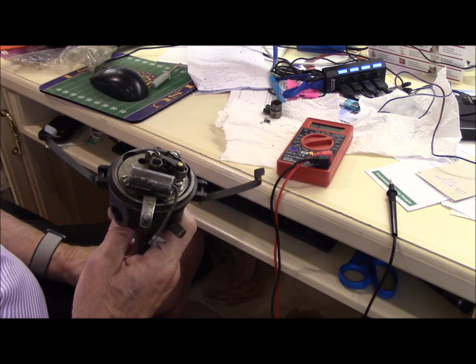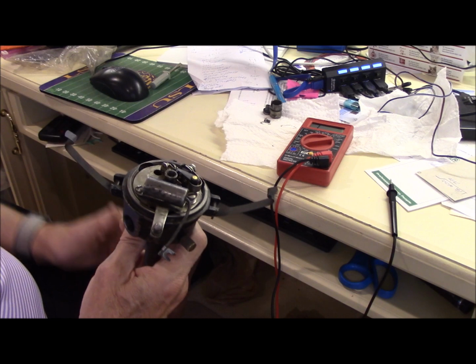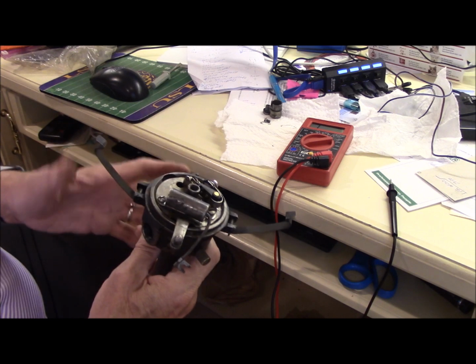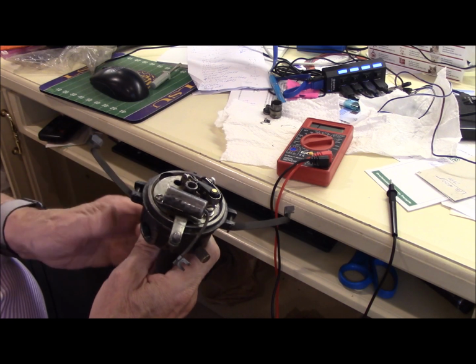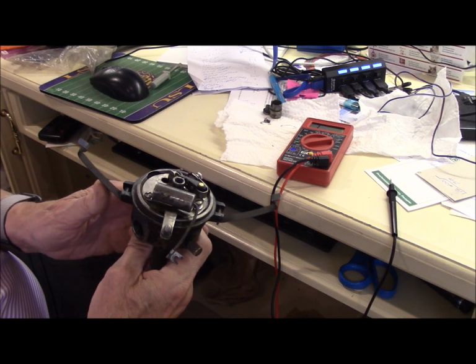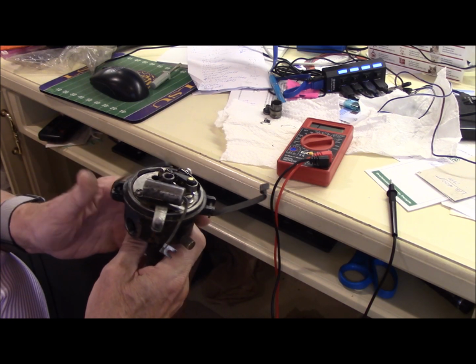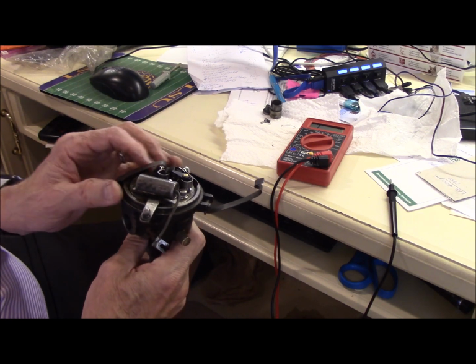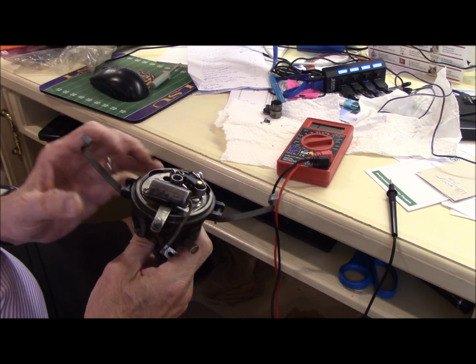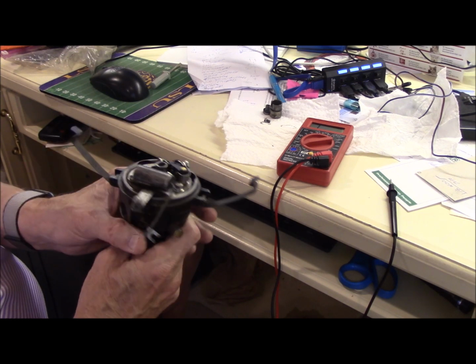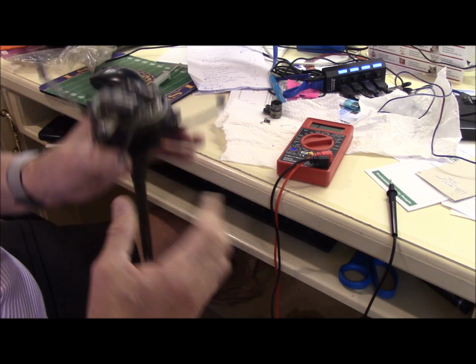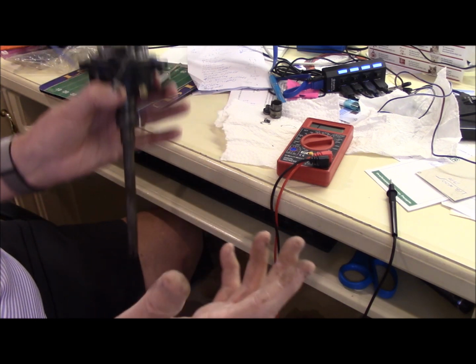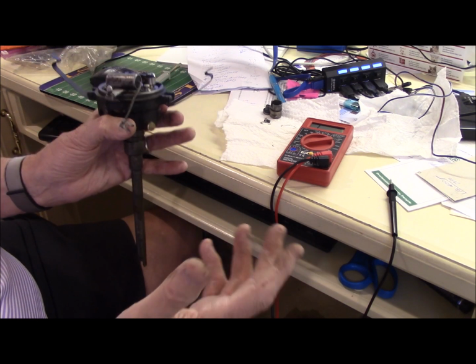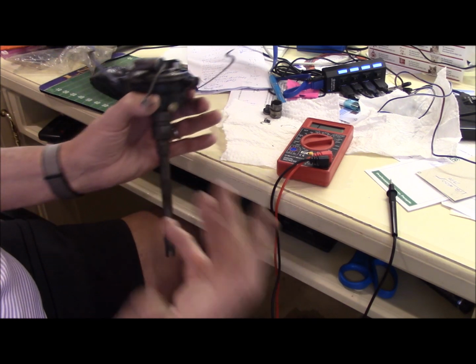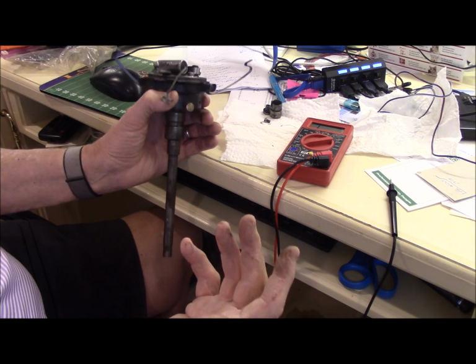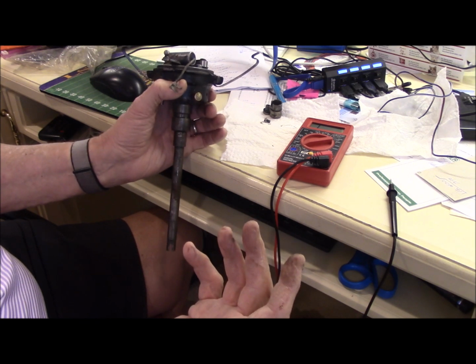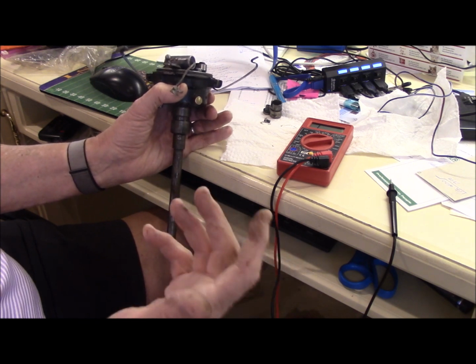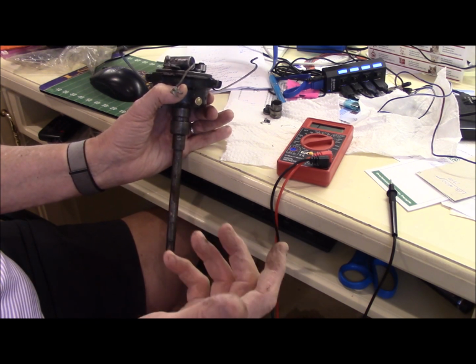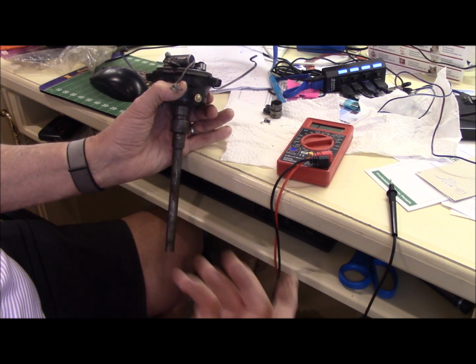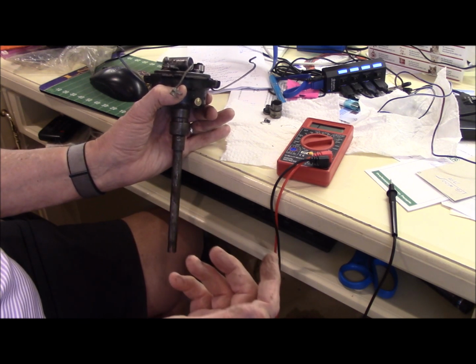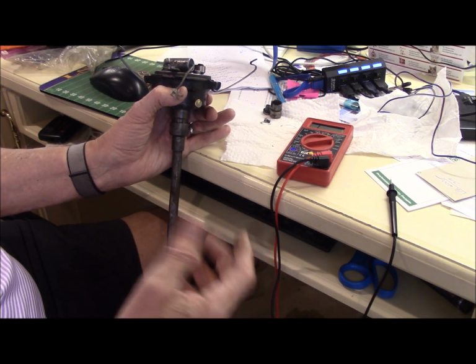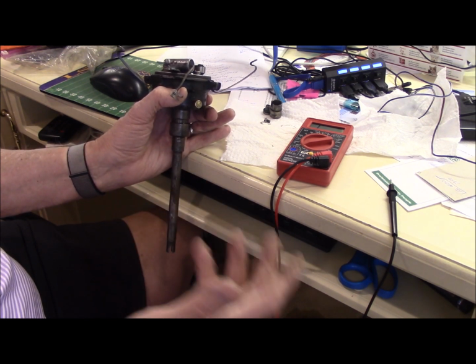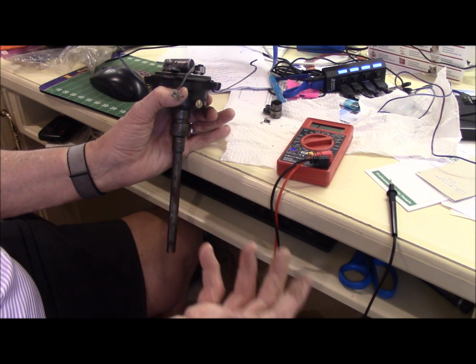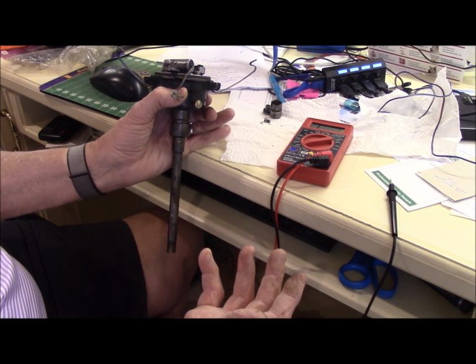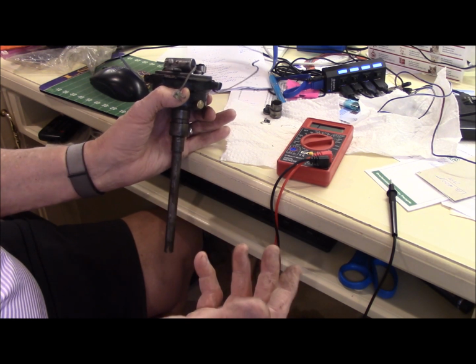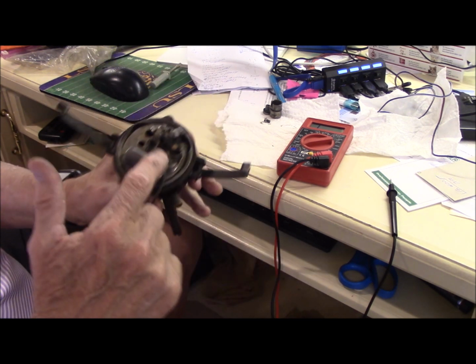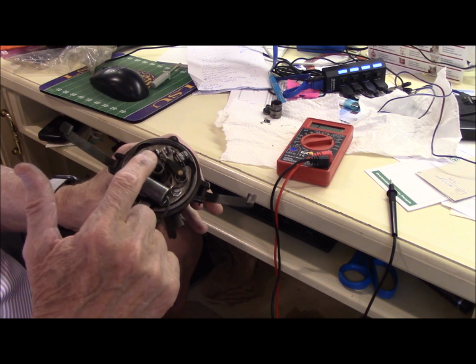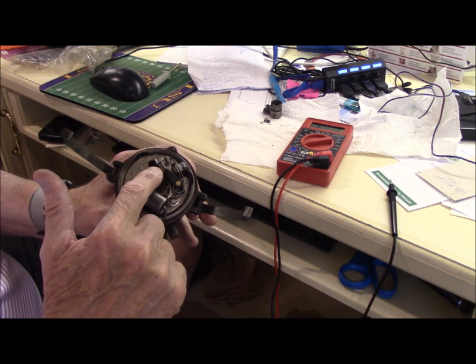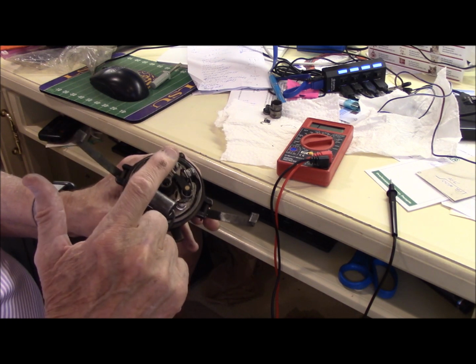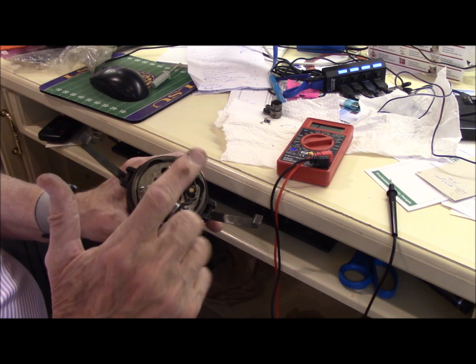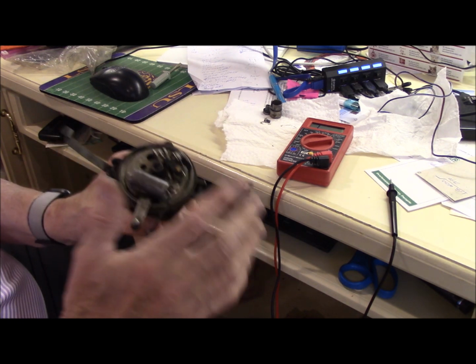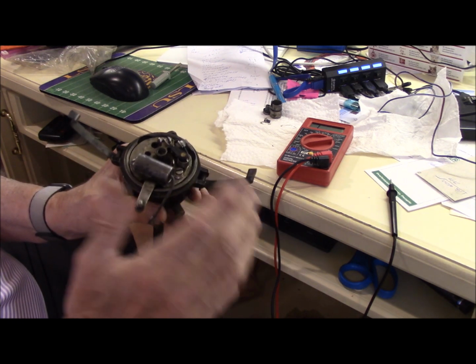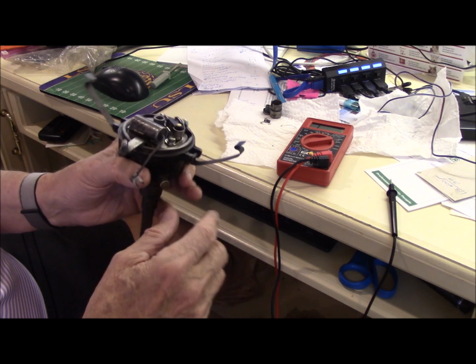Remember, if your car was running and all of a sudden it stops, don't go changing your timing or checking it or resetting it. Timing doesn't change. If that screw is tight, timing doesn't change.